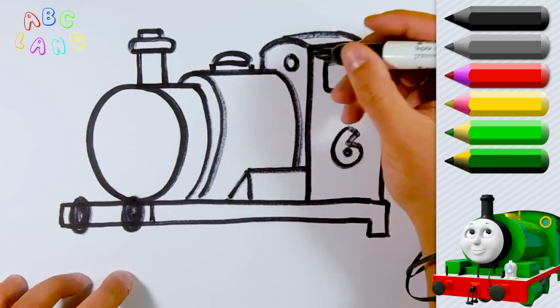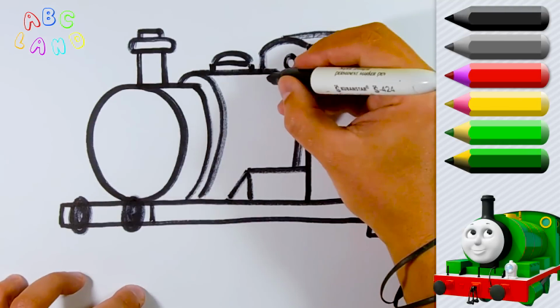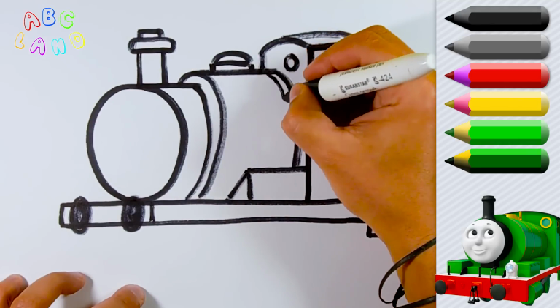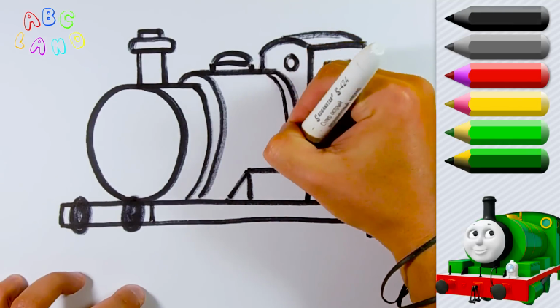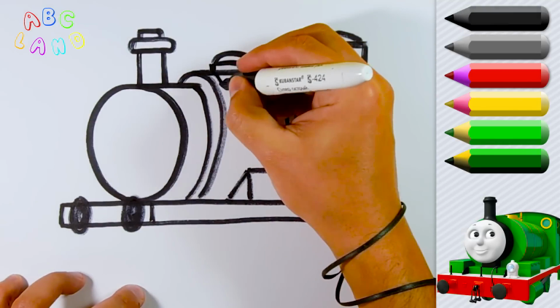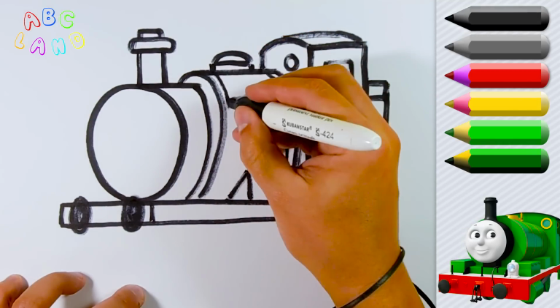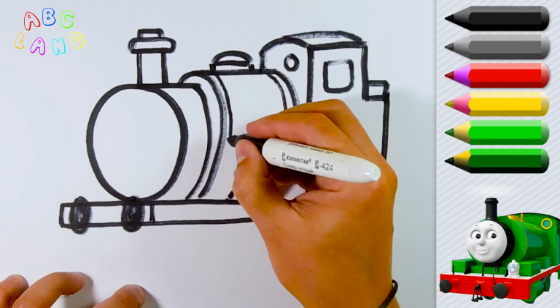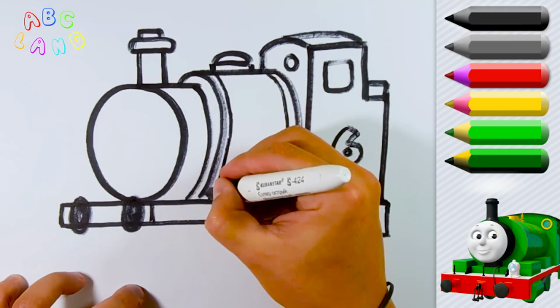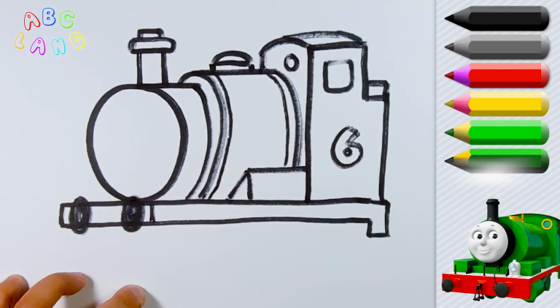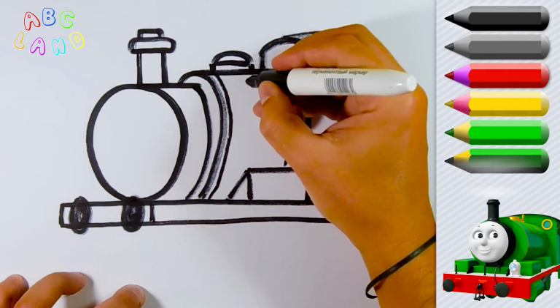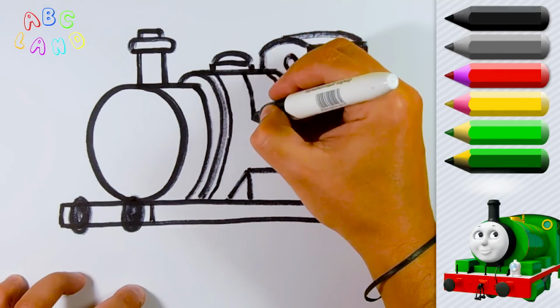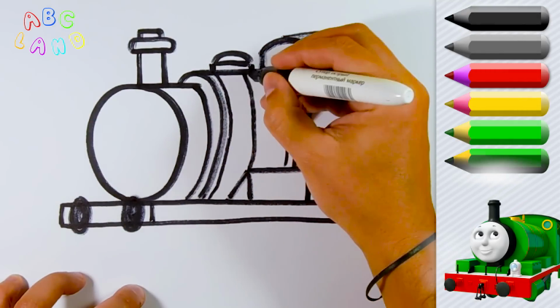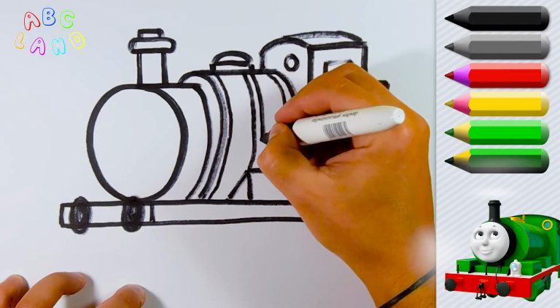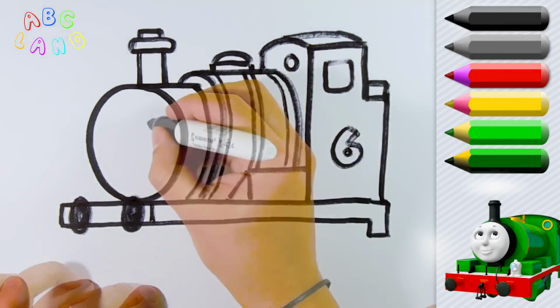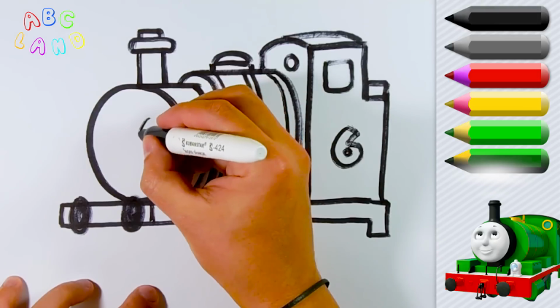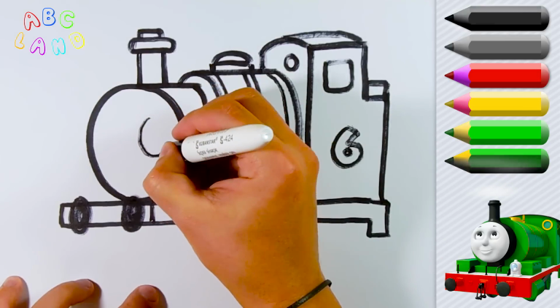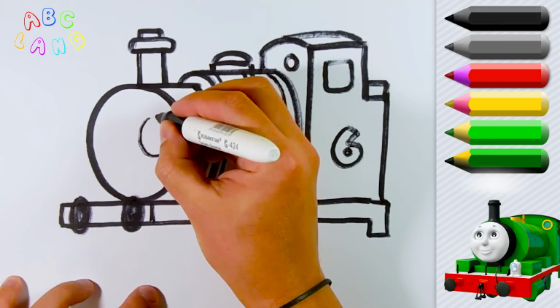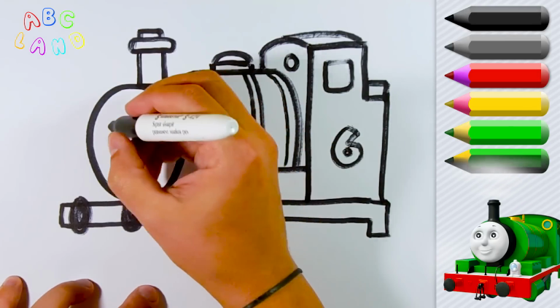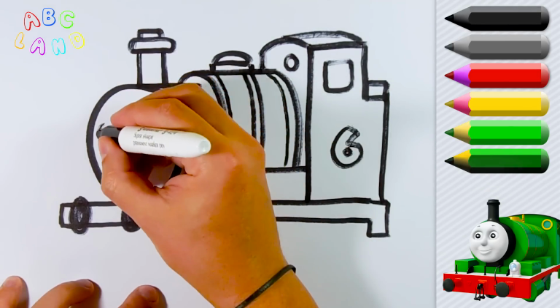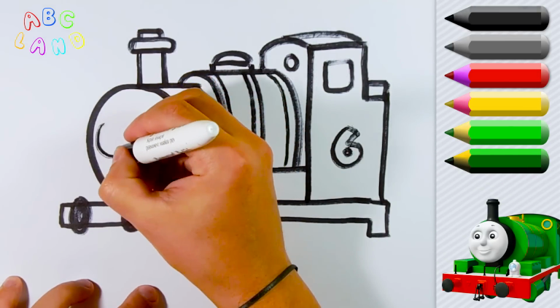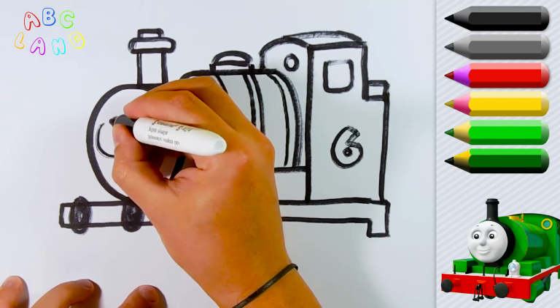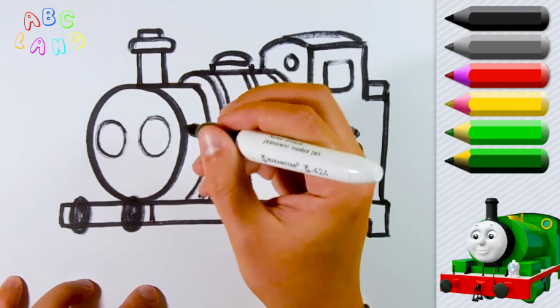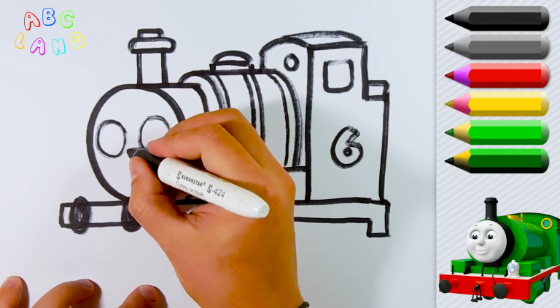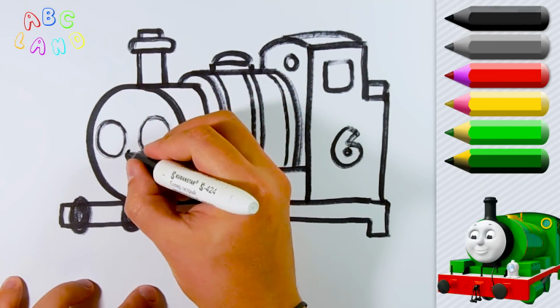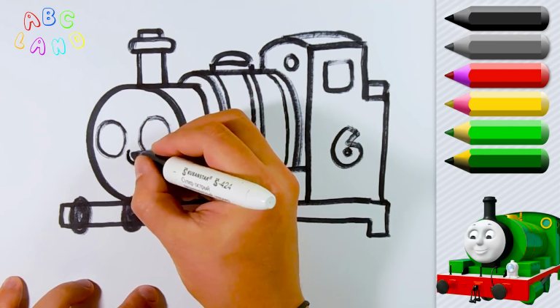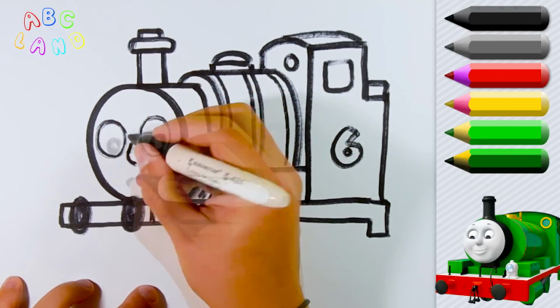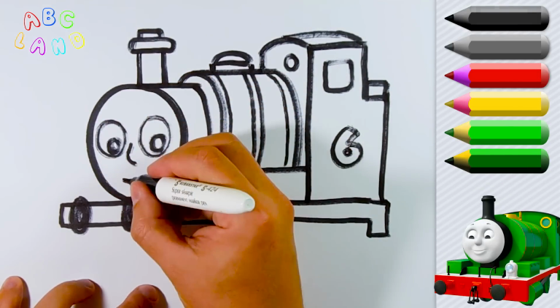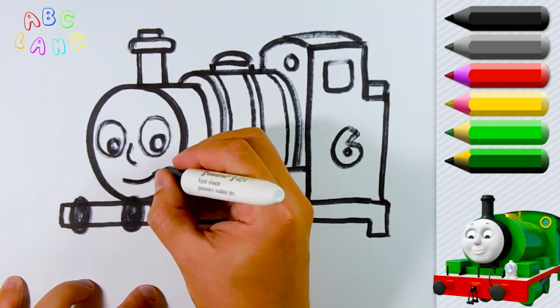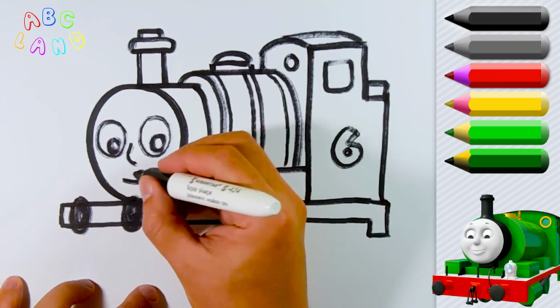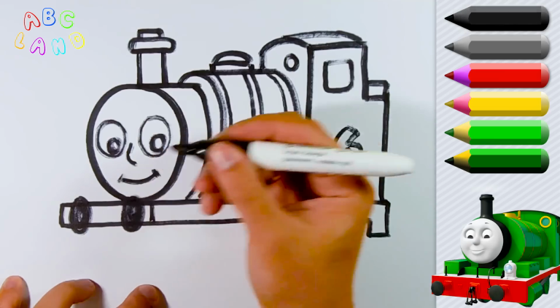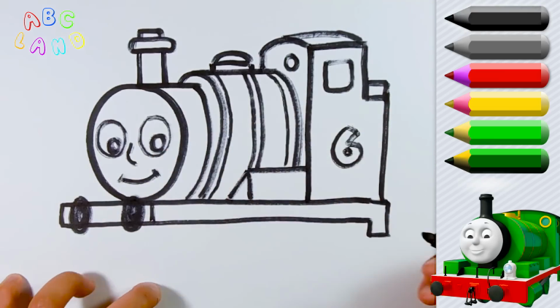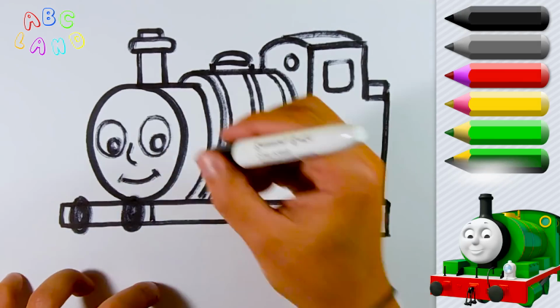Let's continue and keep up! Percy has got large beautiful eyes. Let's put the right eye and then the left one, the nose, mouth and eyebrows.